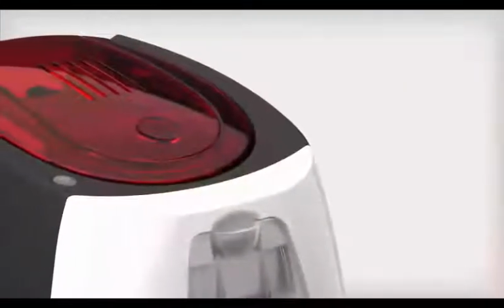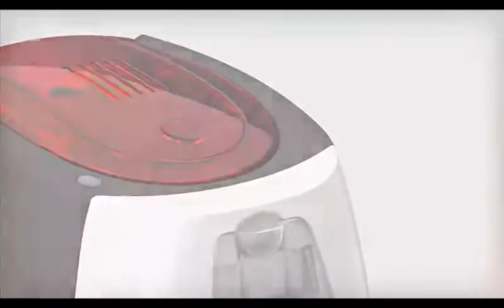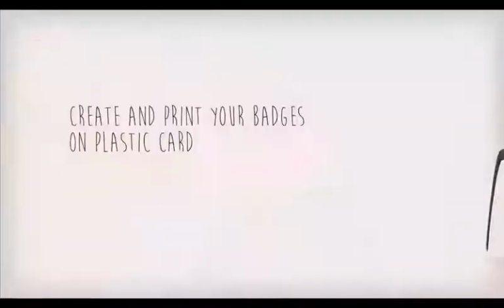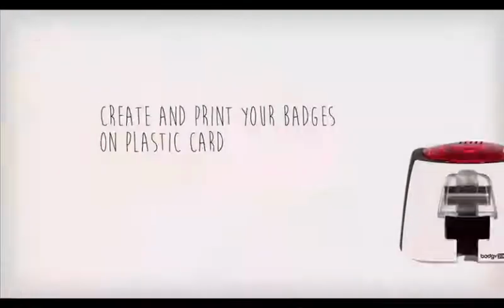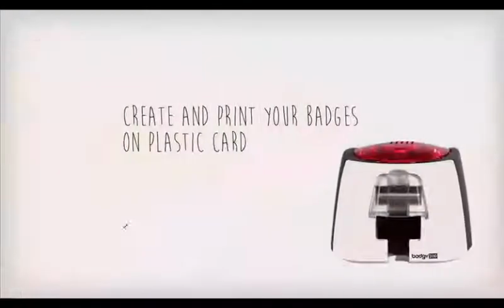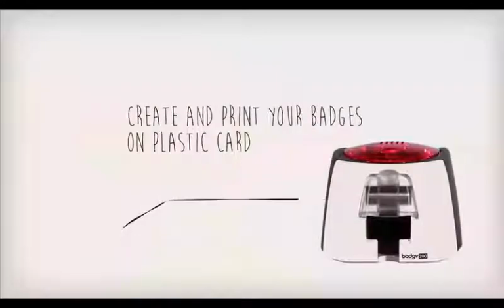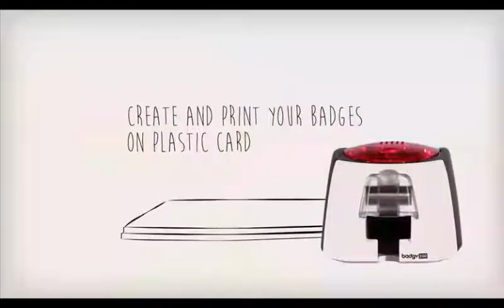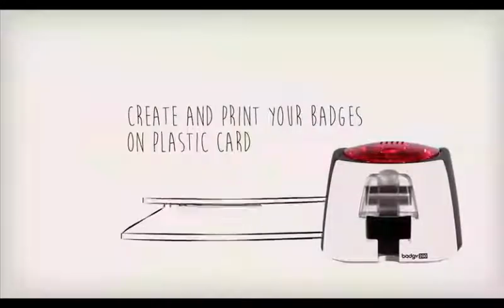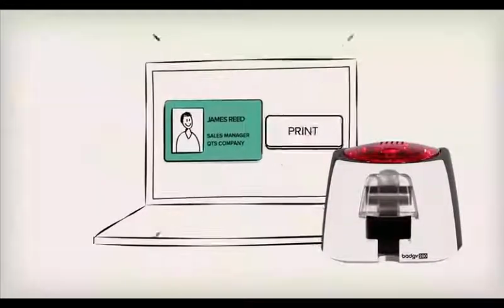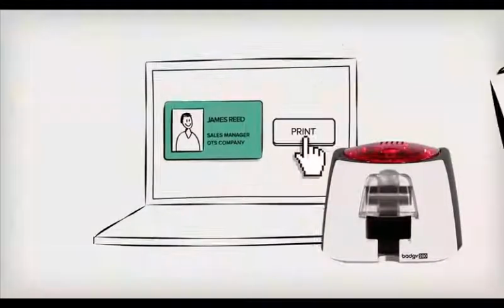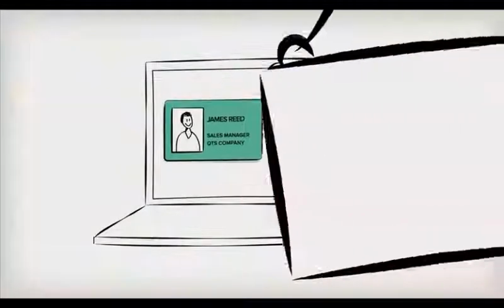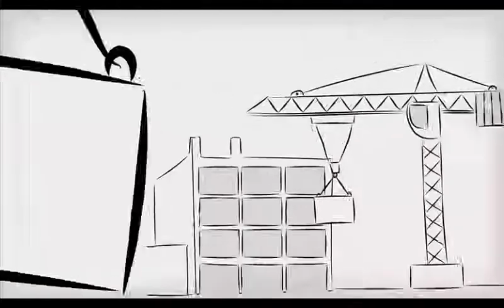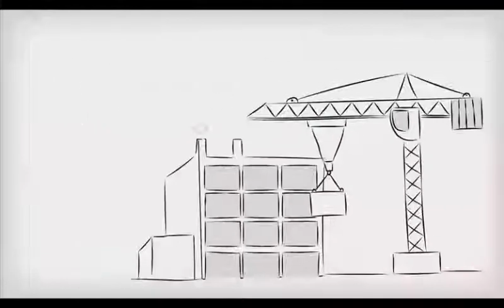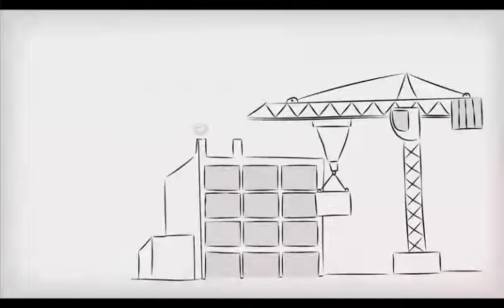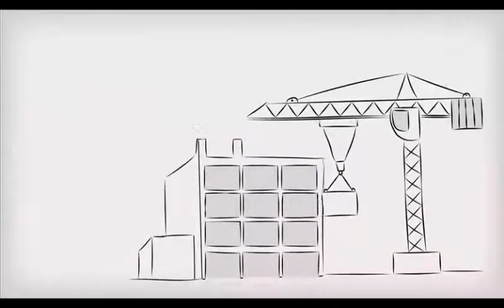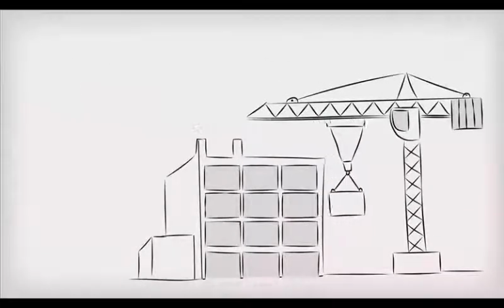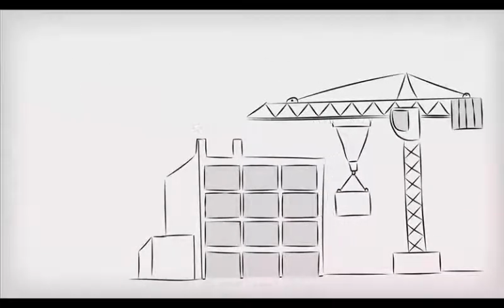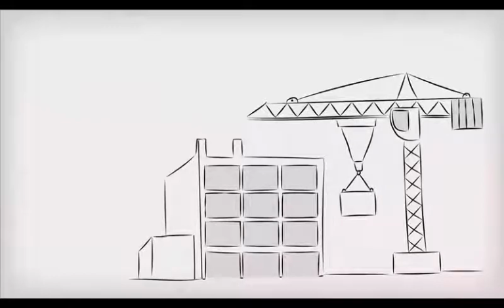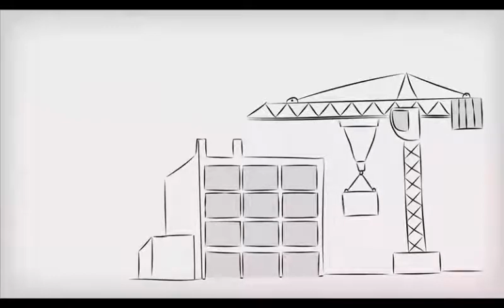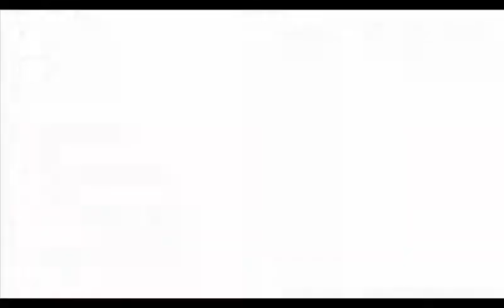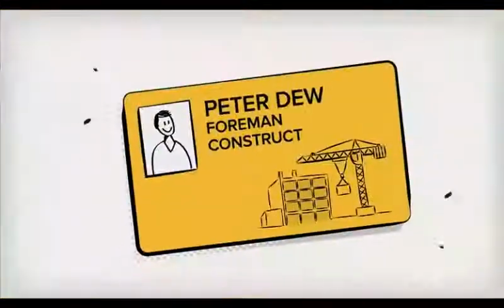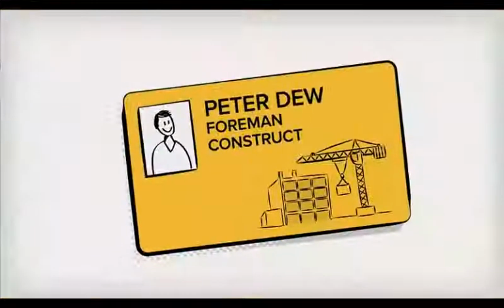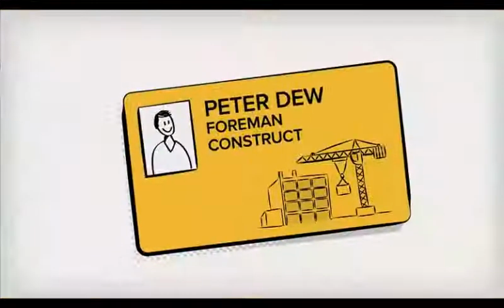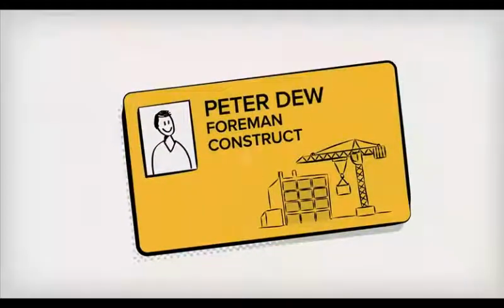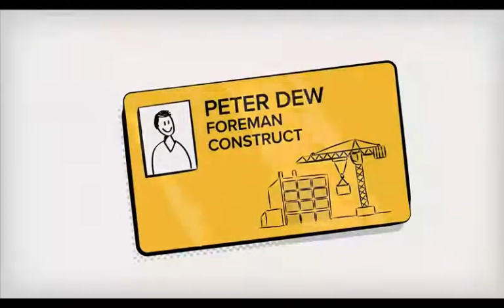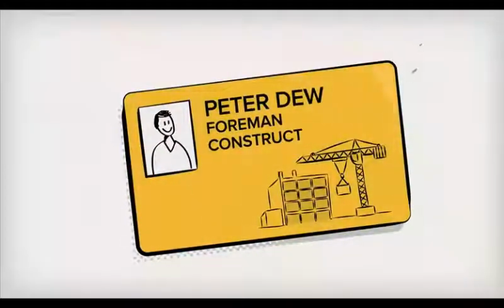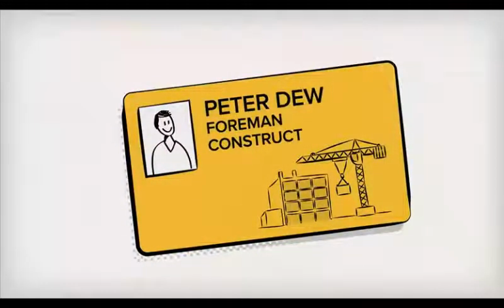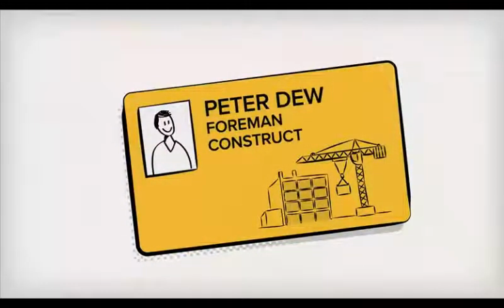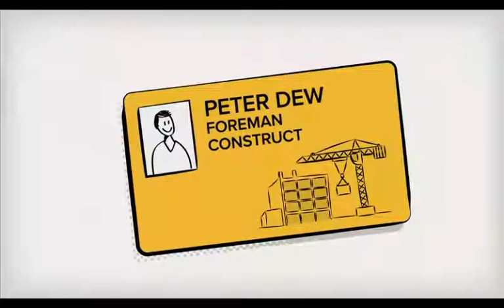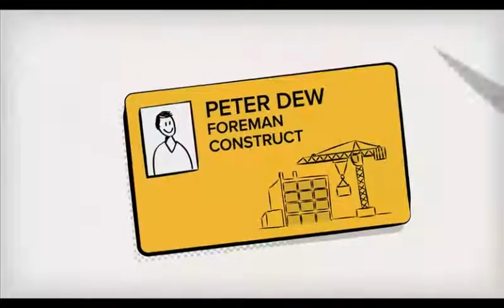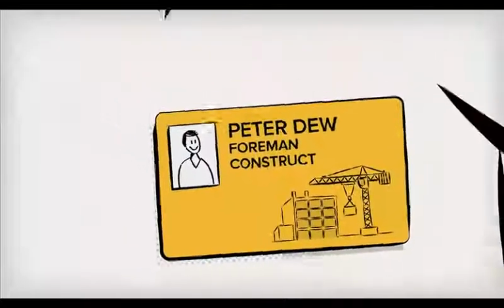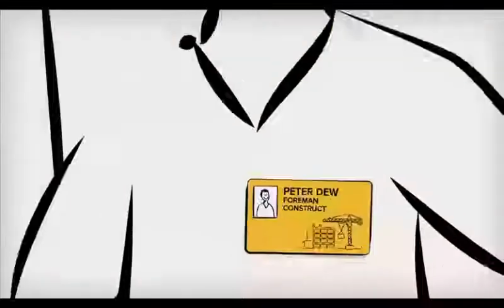The all-in-one solution for creating and printing your own customized badges onto plastic cards. Strengthen your company's brand image with Badgie. Print badges for your employees onto a top-quality professional plastic medium.